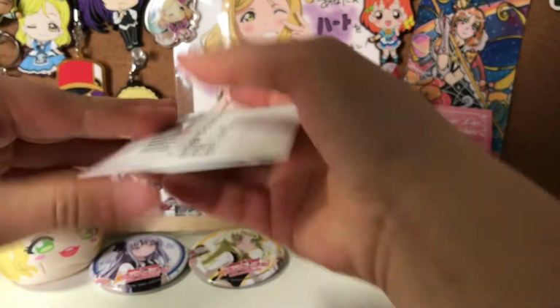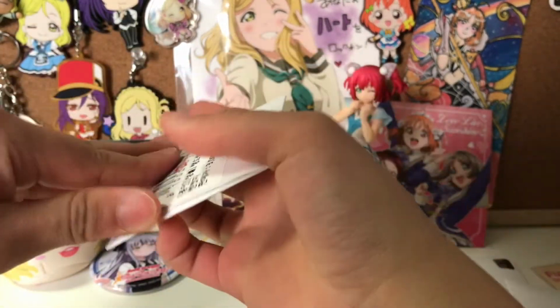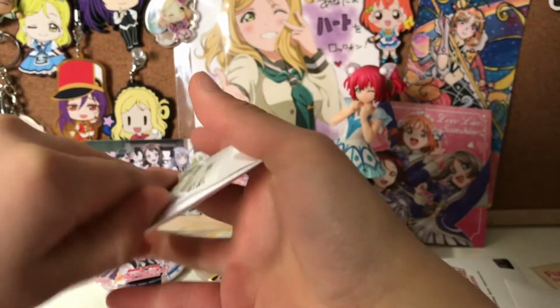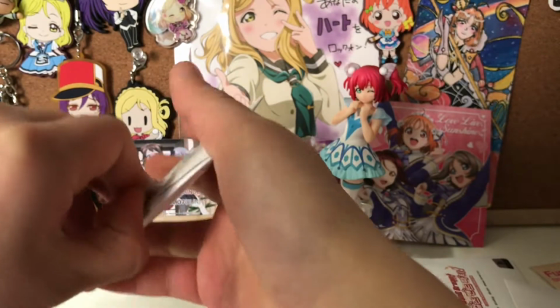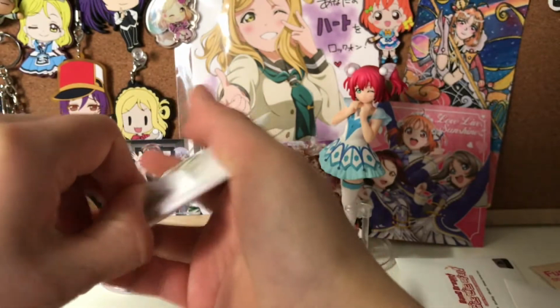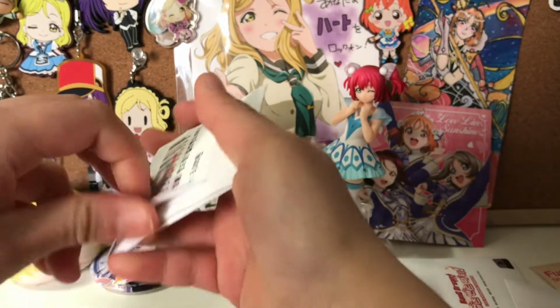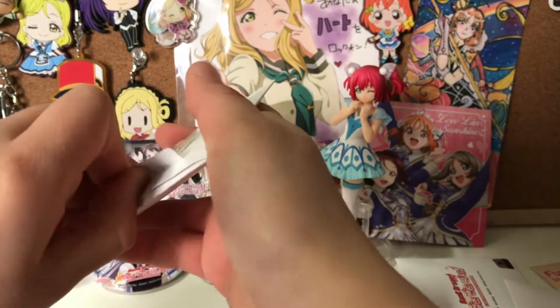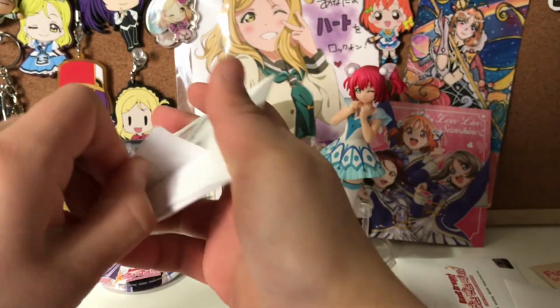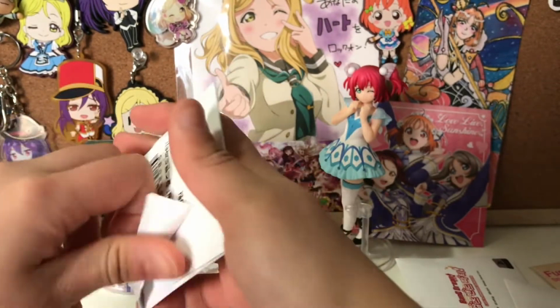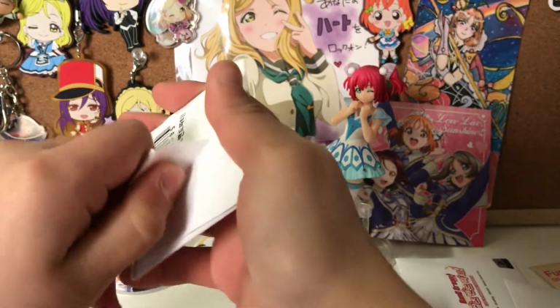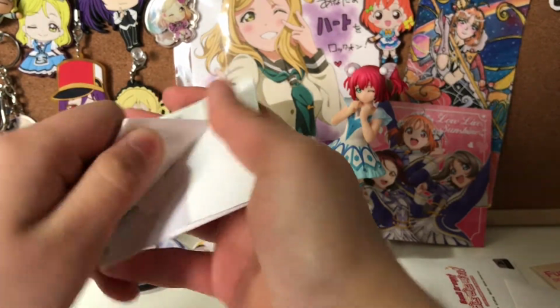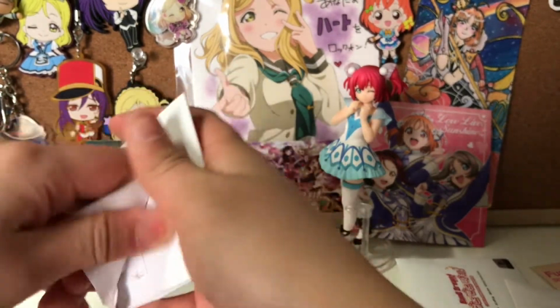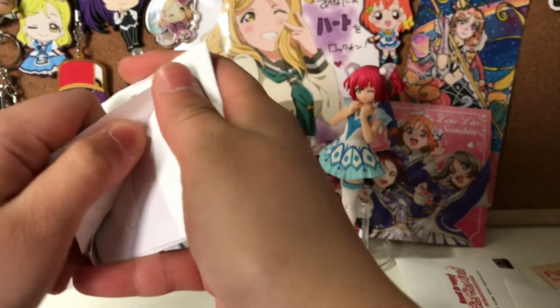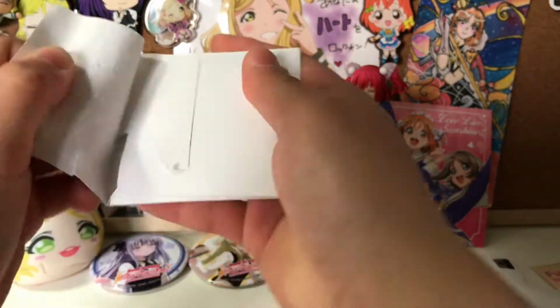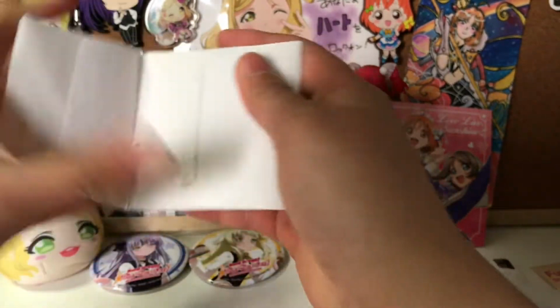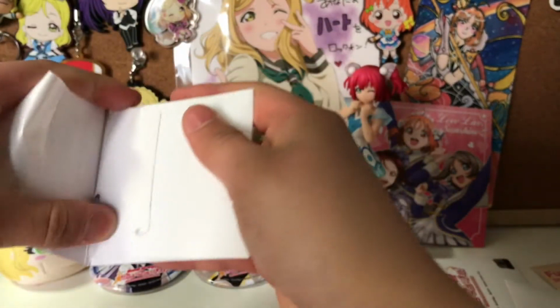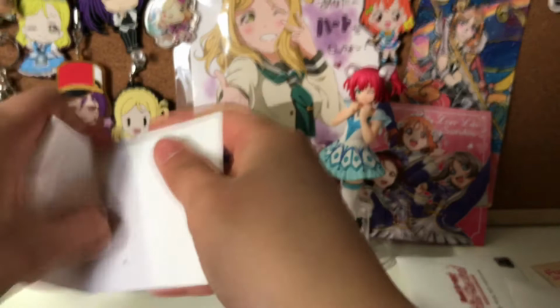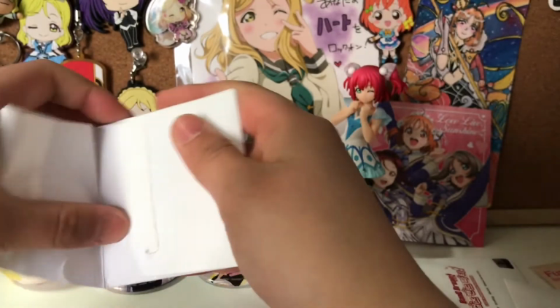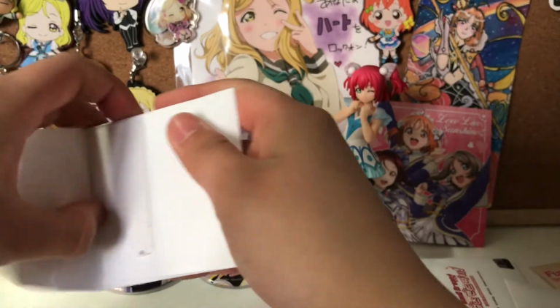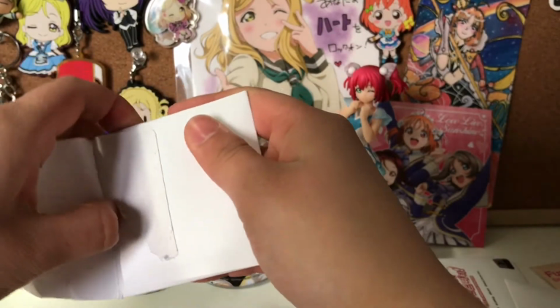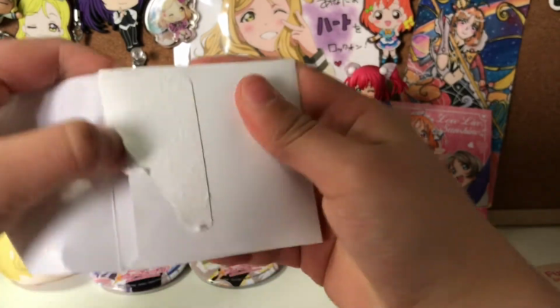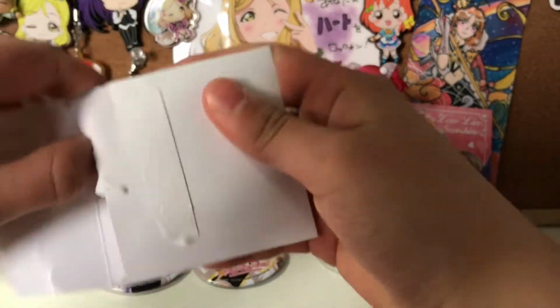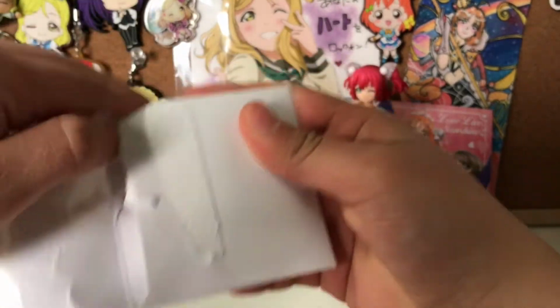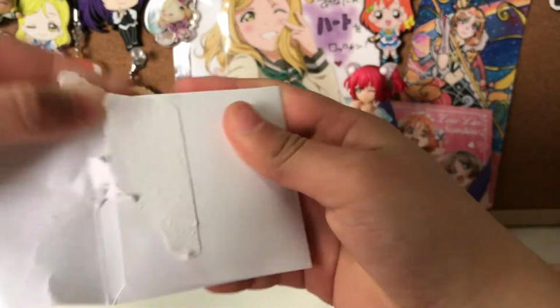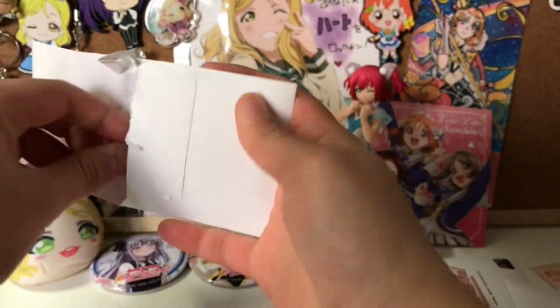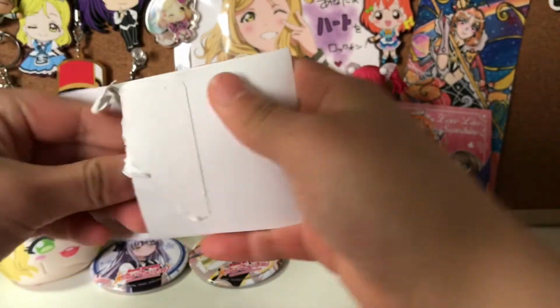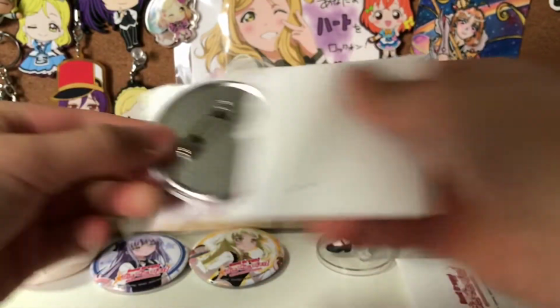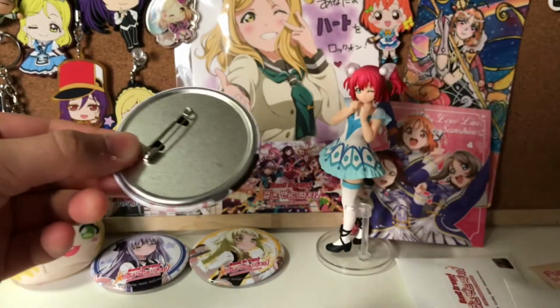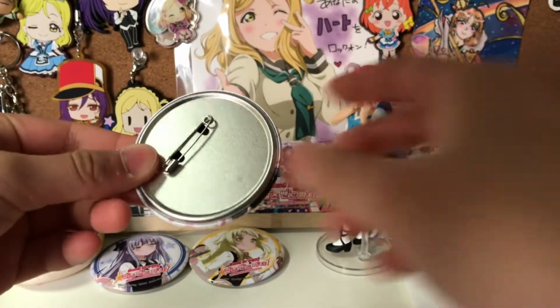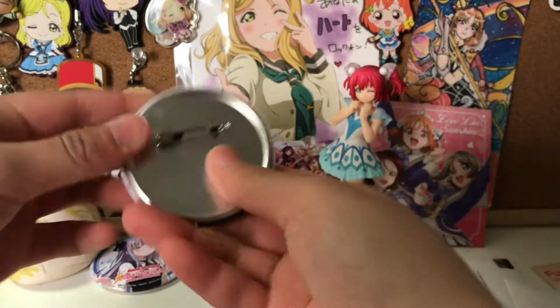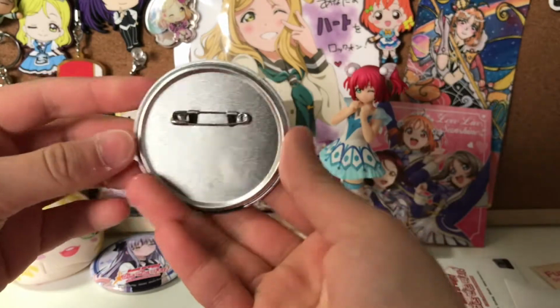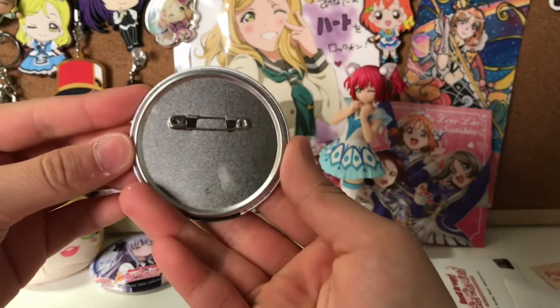The cafe itself is pretty small — you can only fit a few people. And you have to make a reservation as well, so do keep that in mind if you're planning on going.